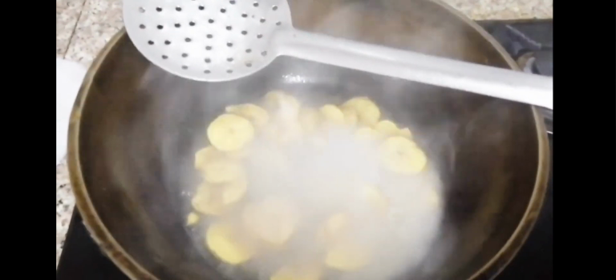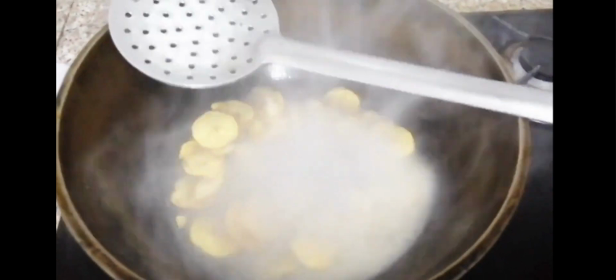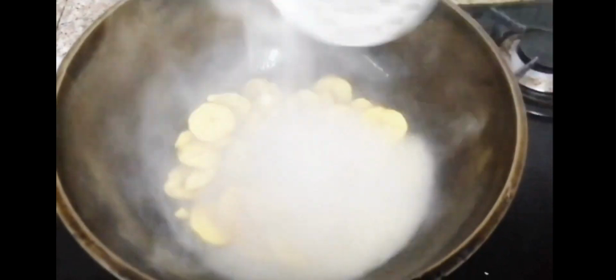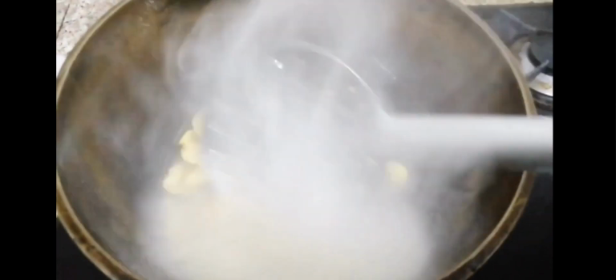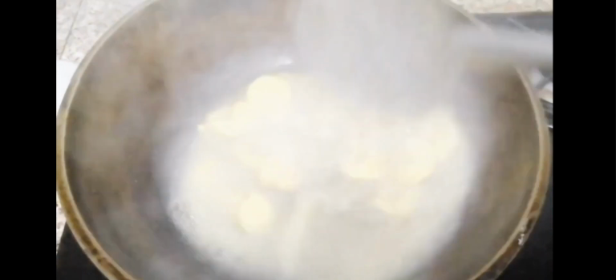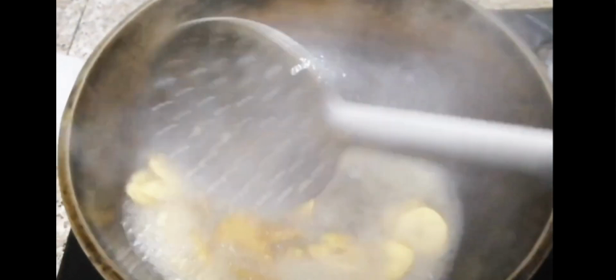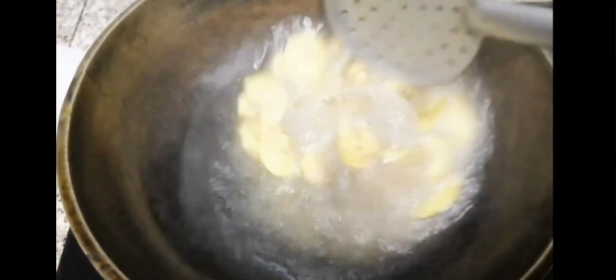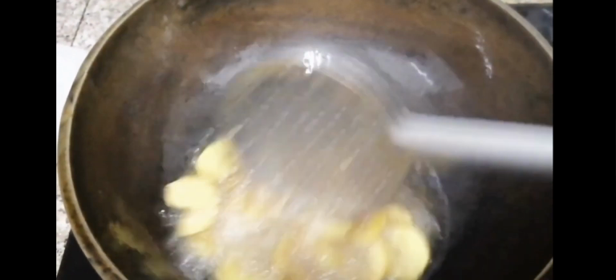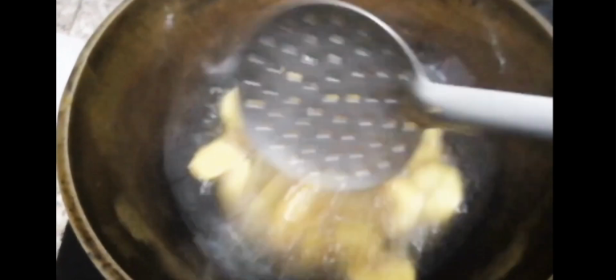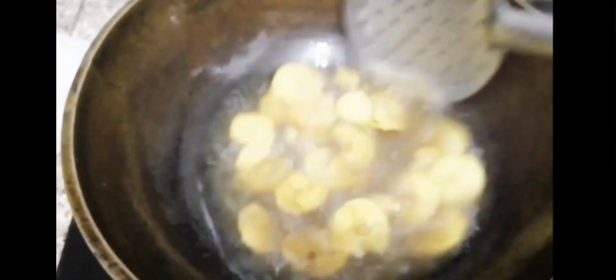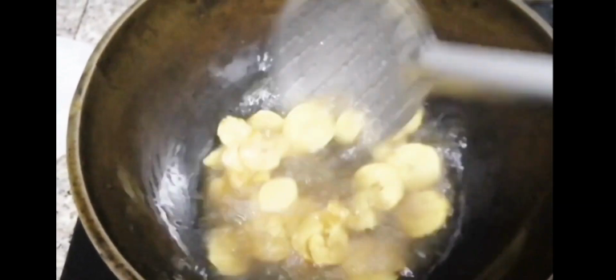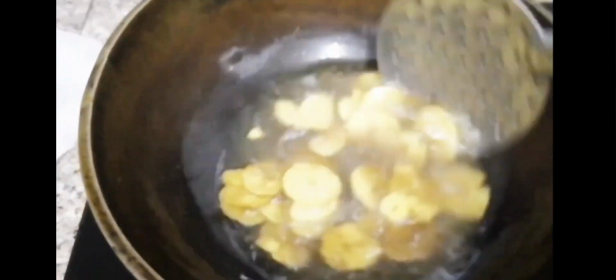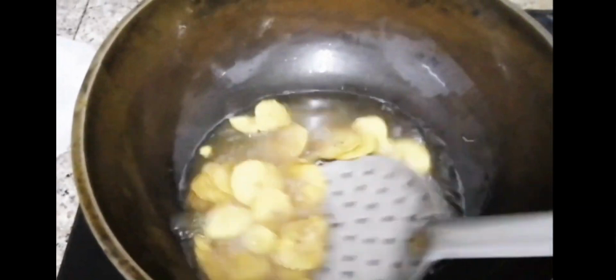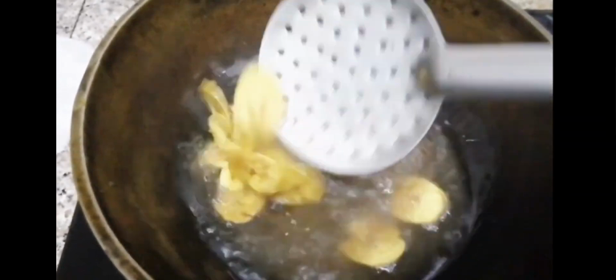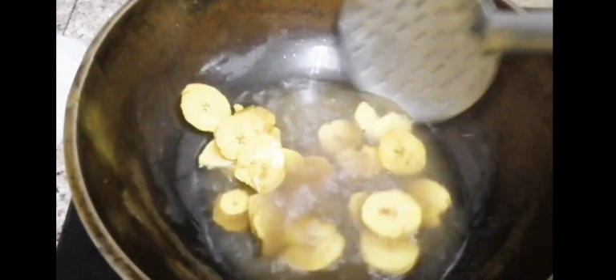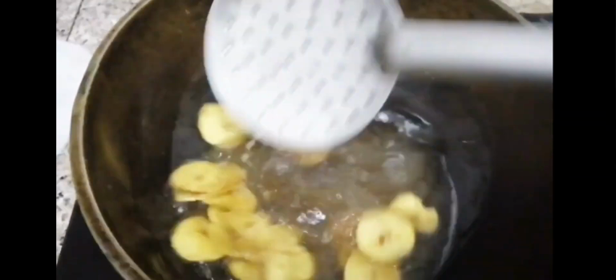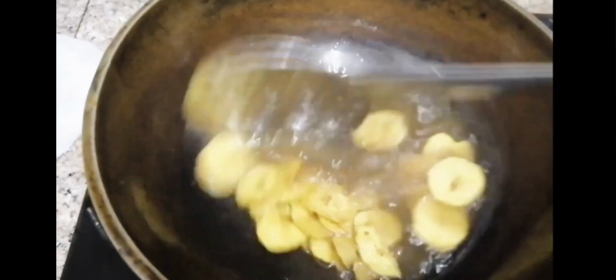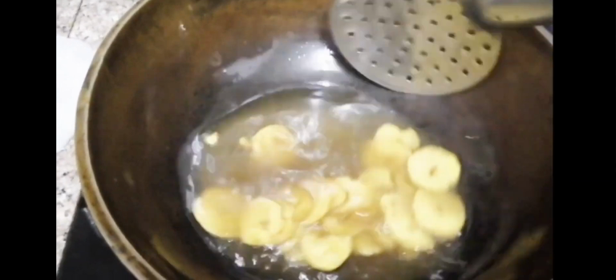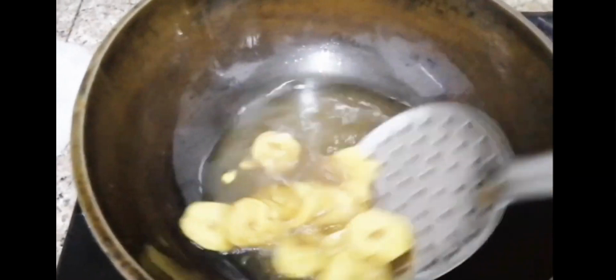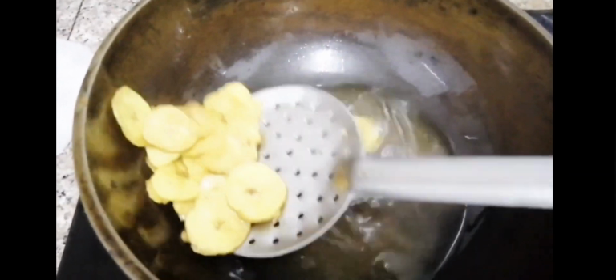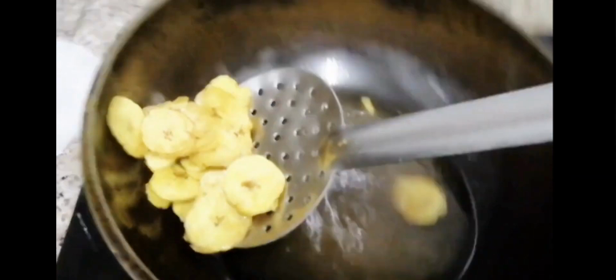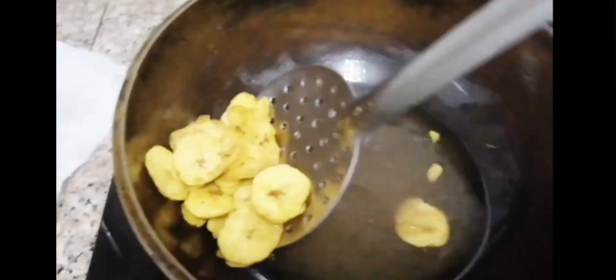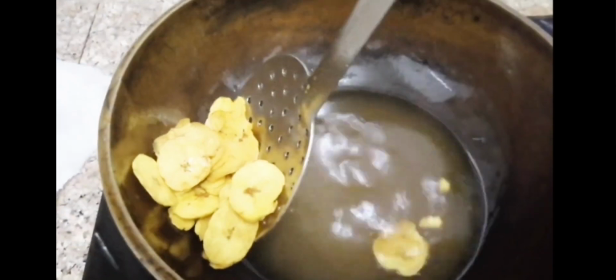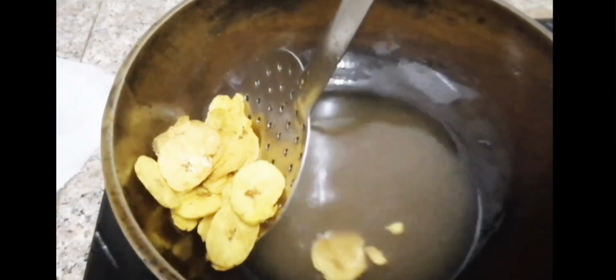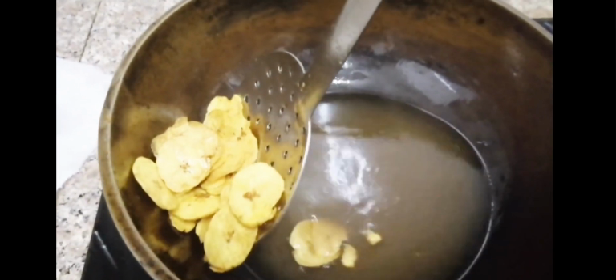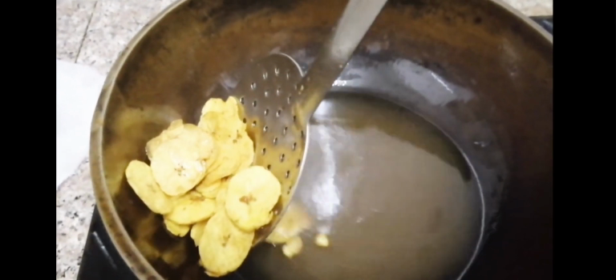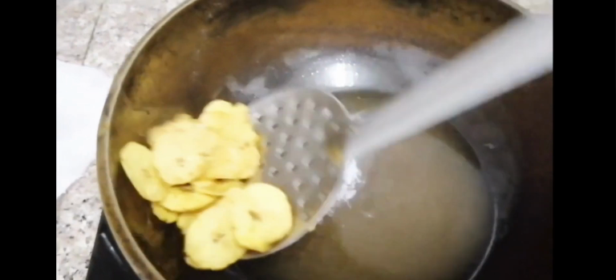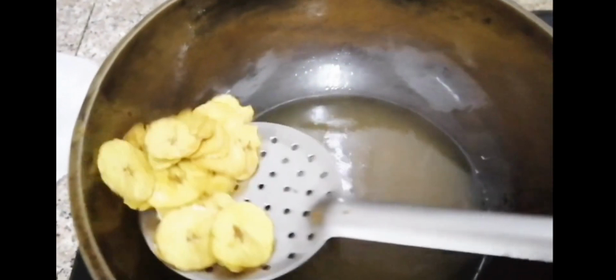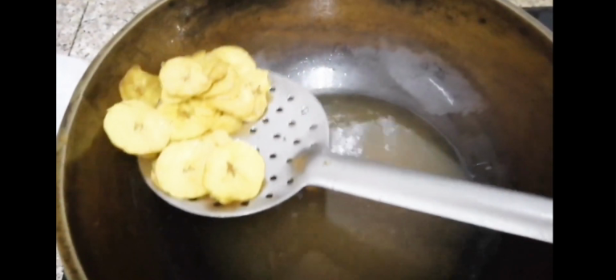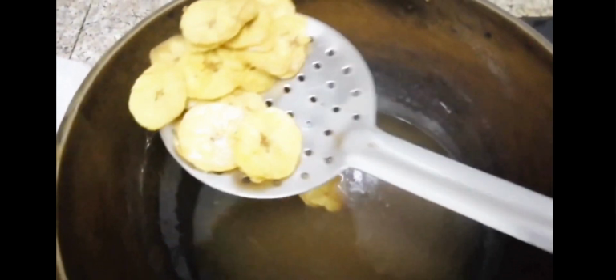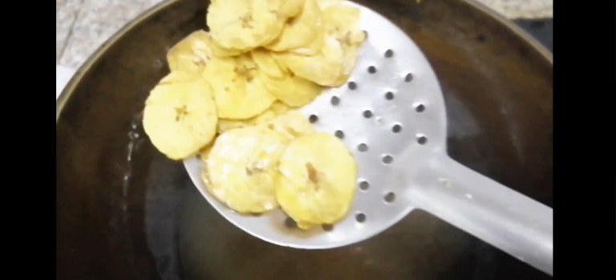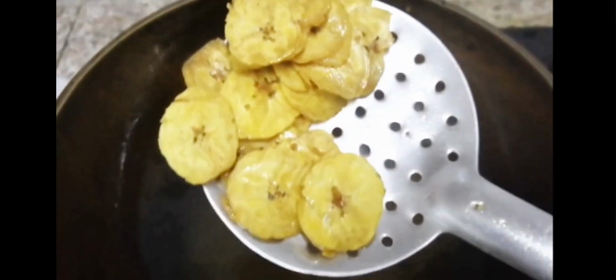In a glass of tea, we will mix it in 1 teaspoon of tea. We will mix it in a few minutes, and we will mix it in a very good taste.